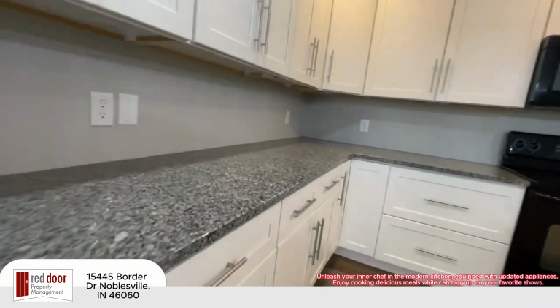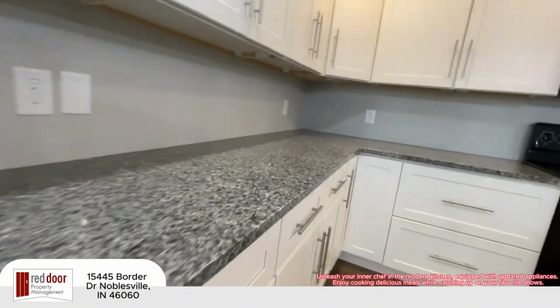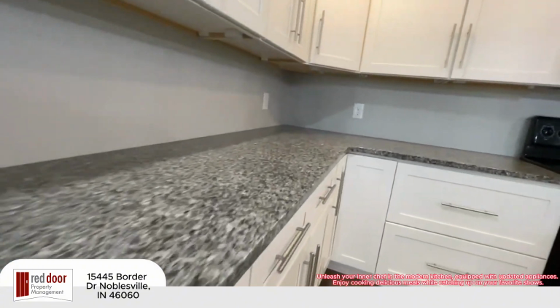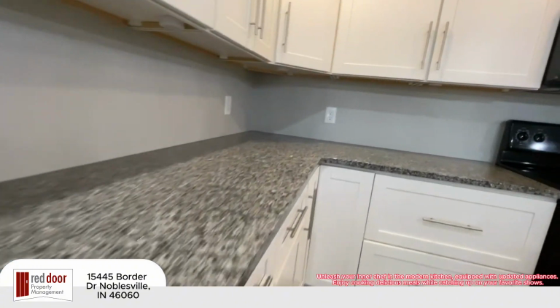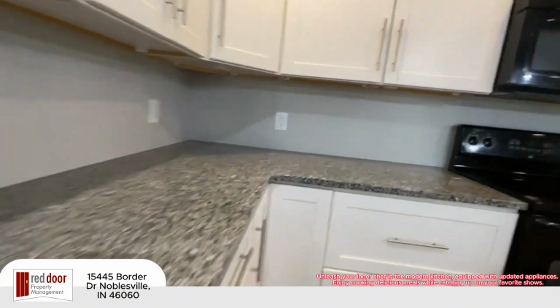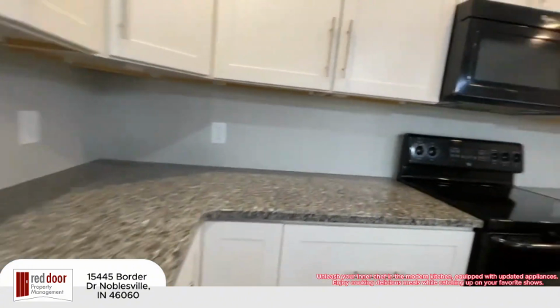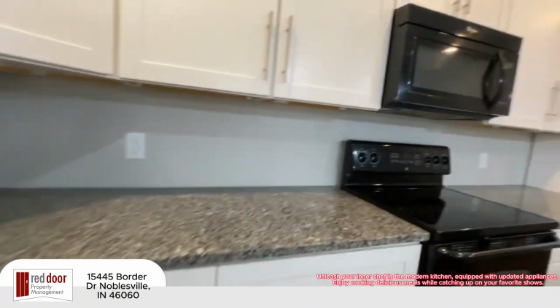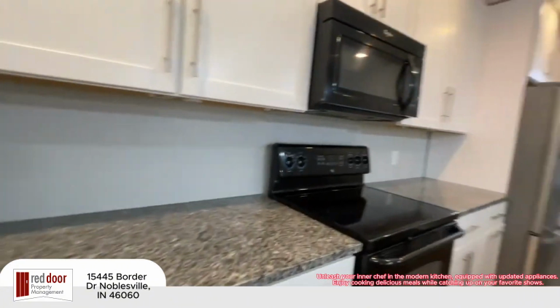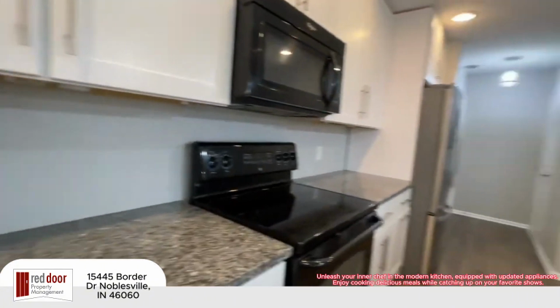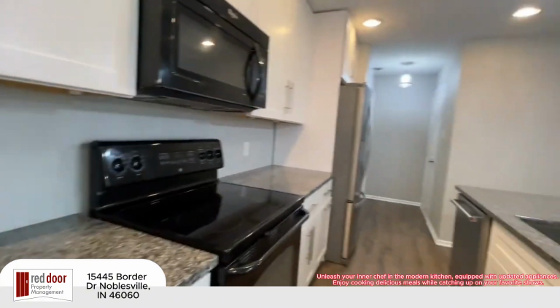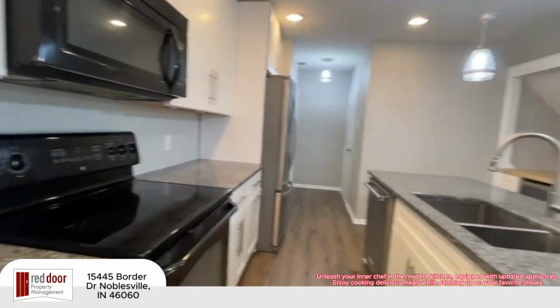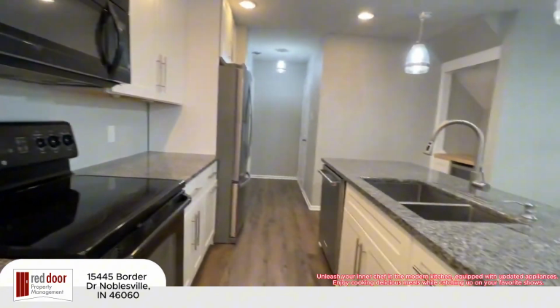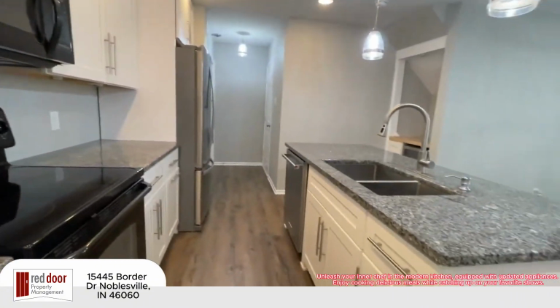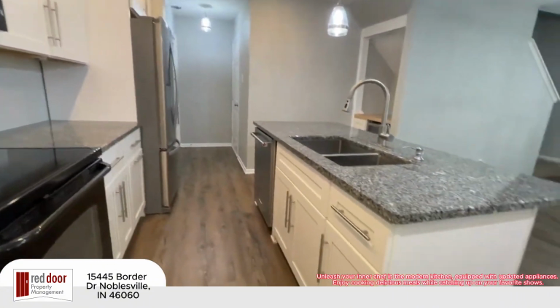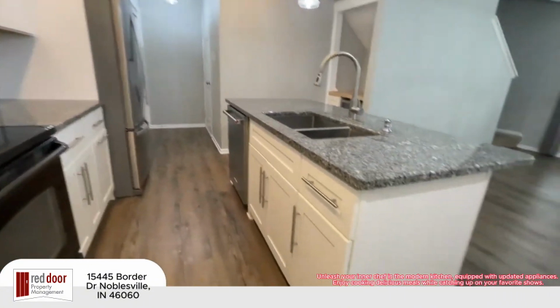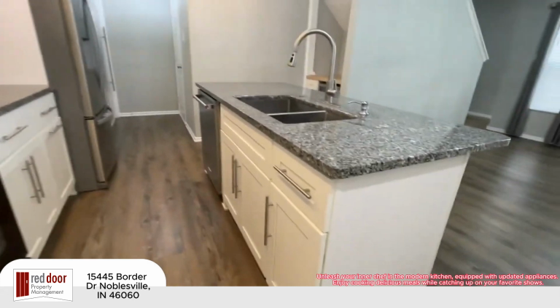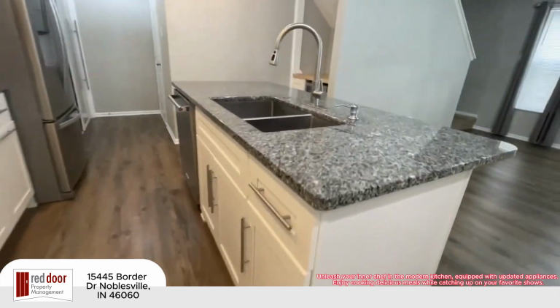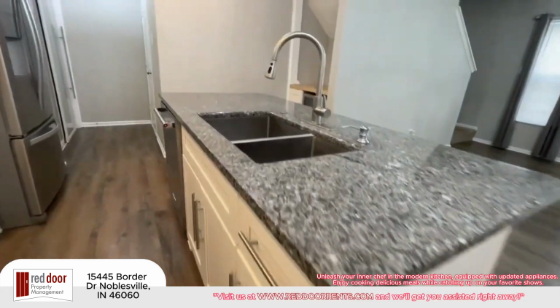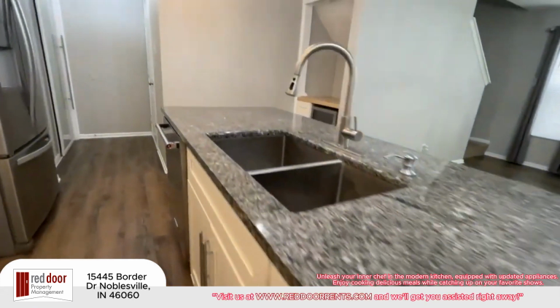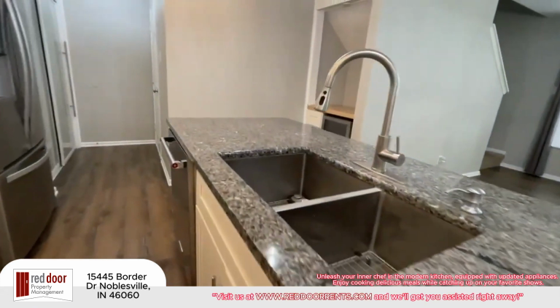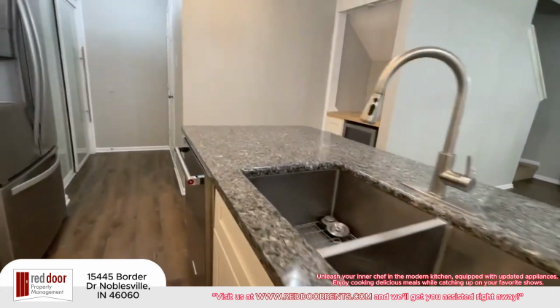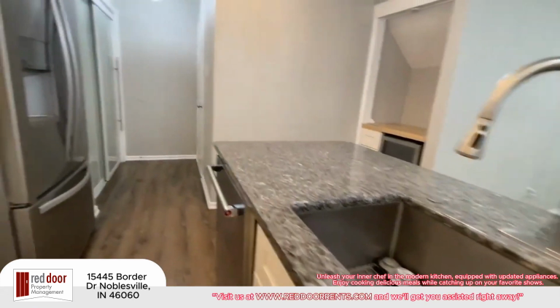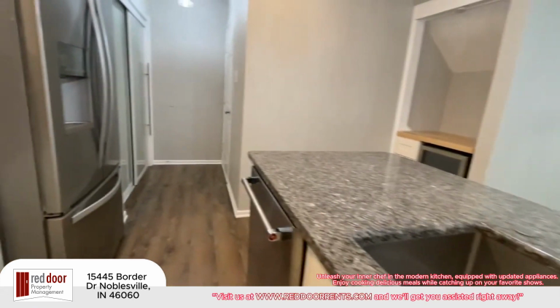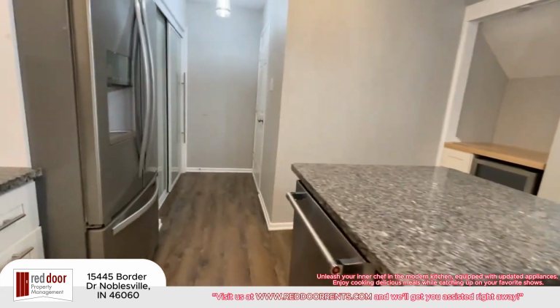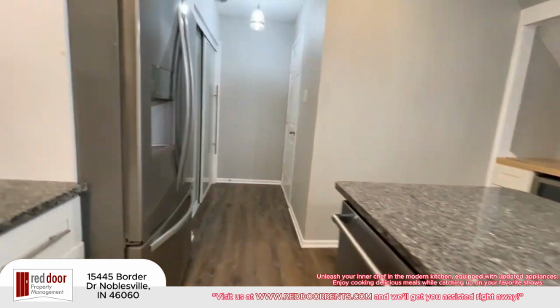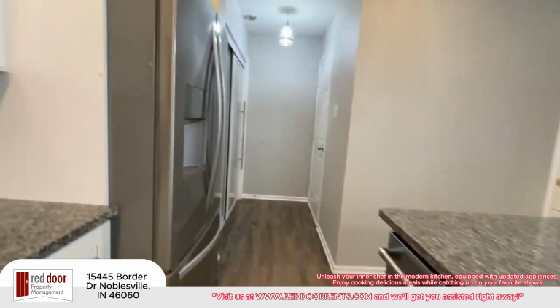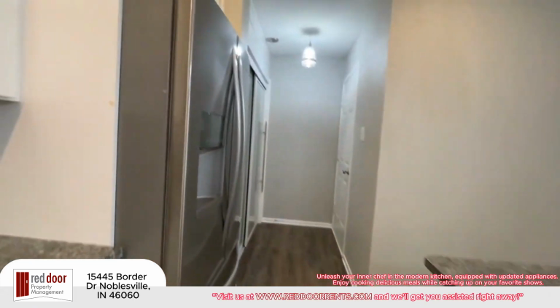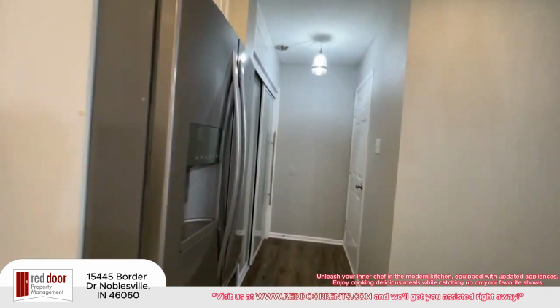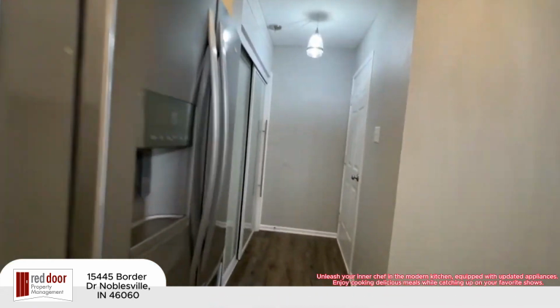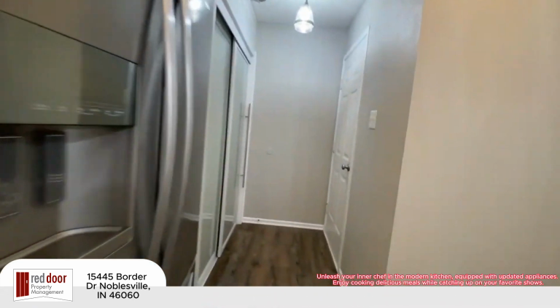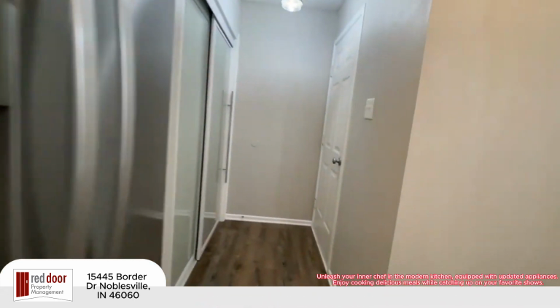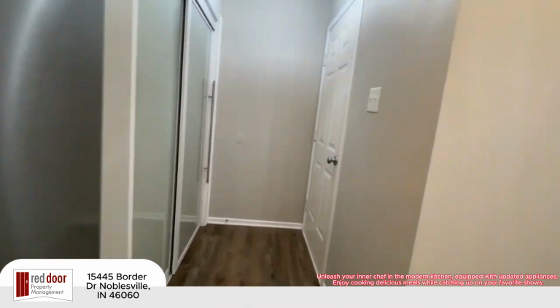Unleash your inner chef in the modern kitchen, equipped with updated appliances. Enjoy cooking delicious meals while catching up on your favorite shows.